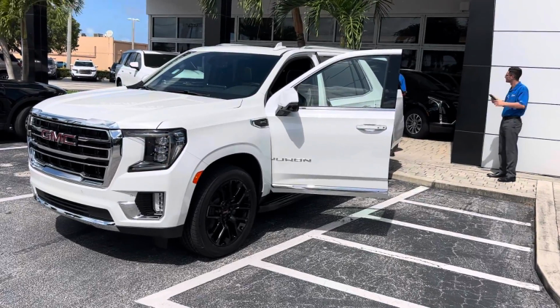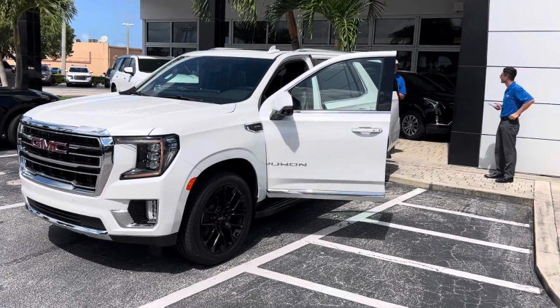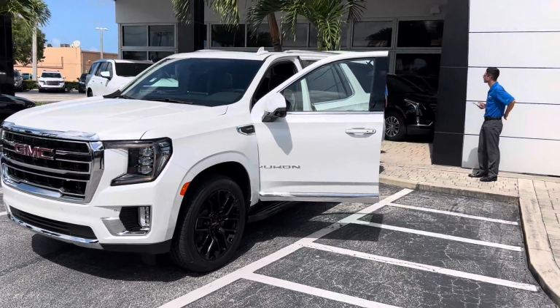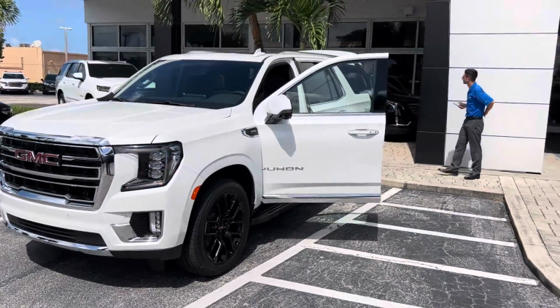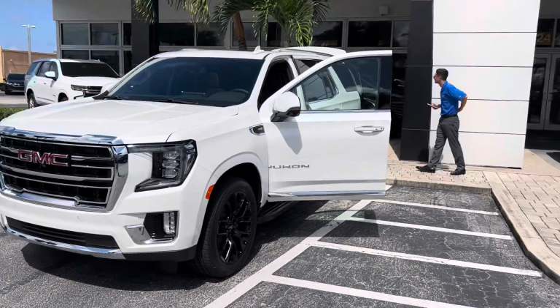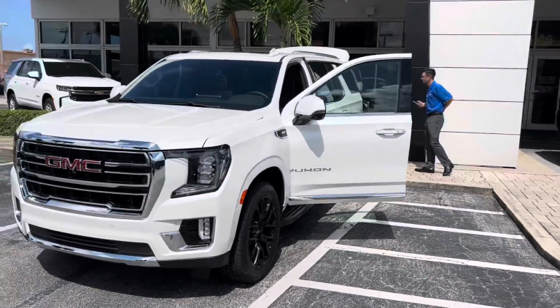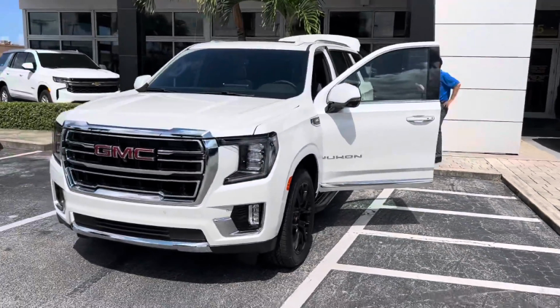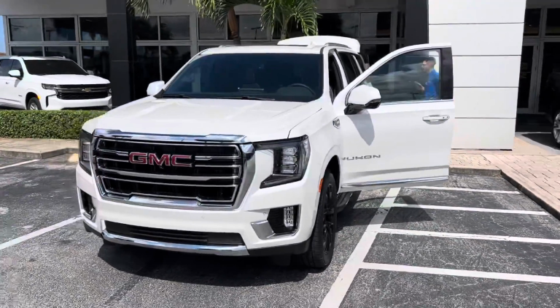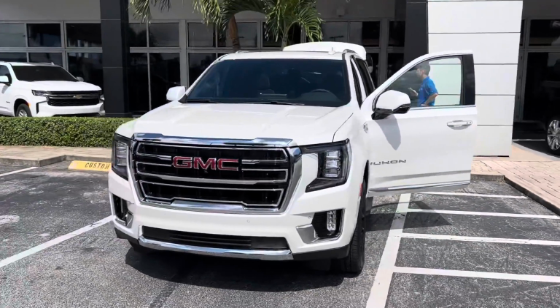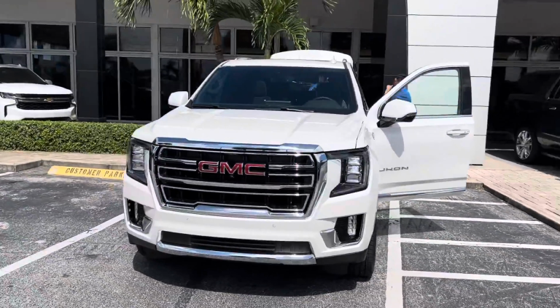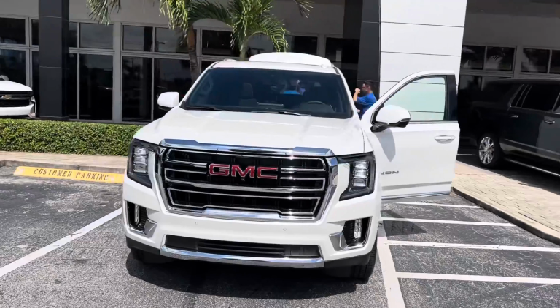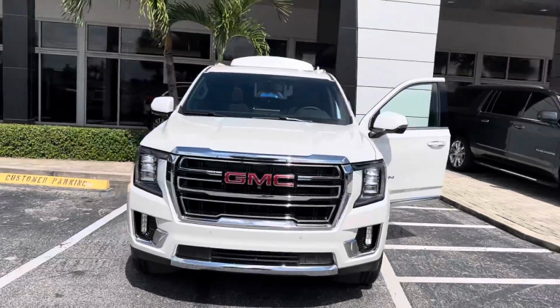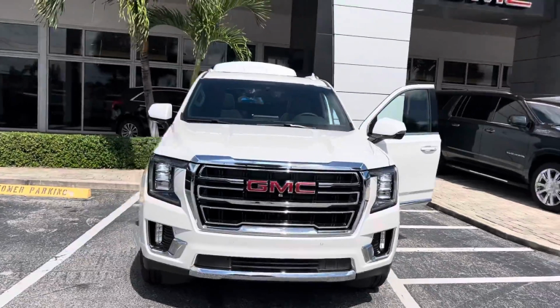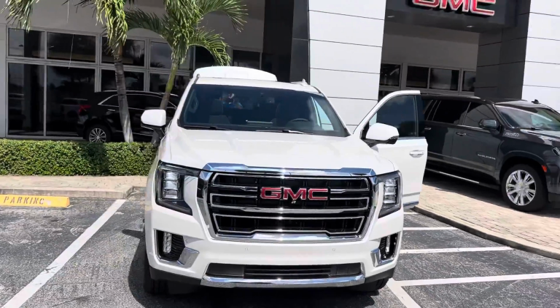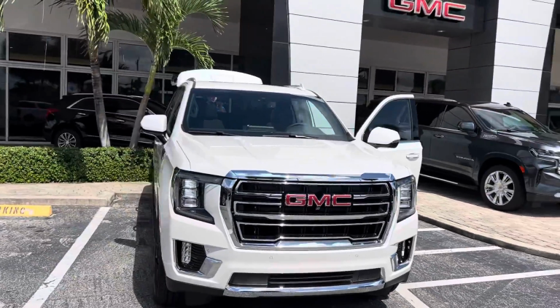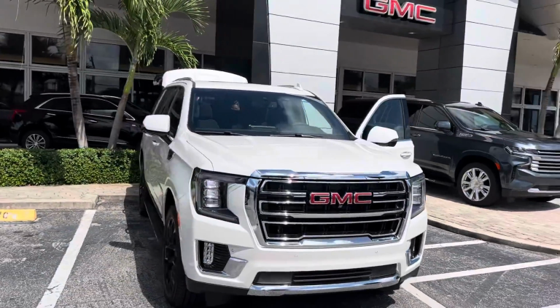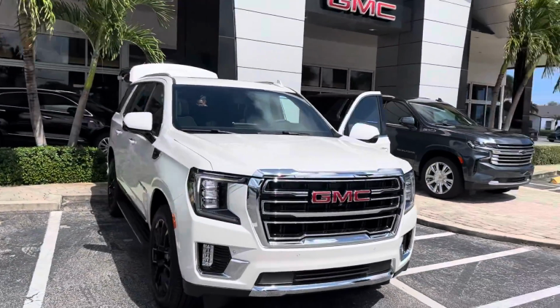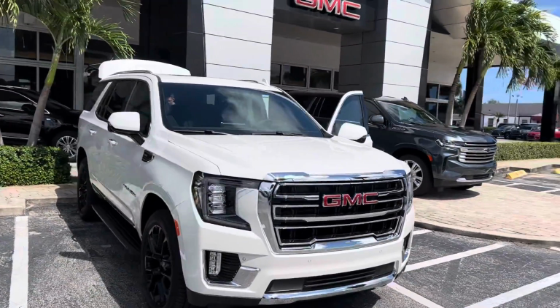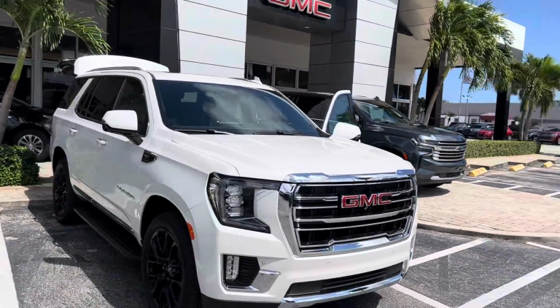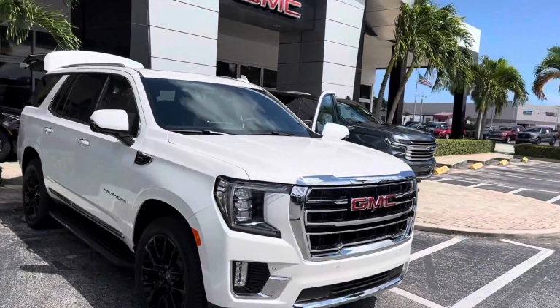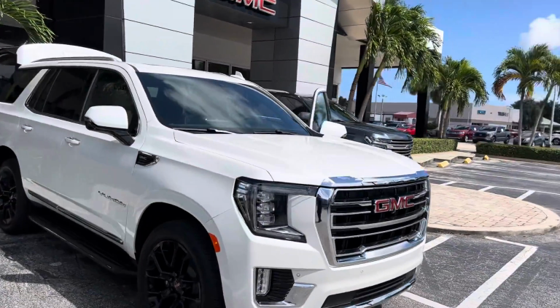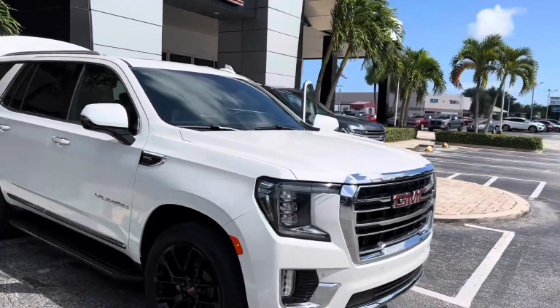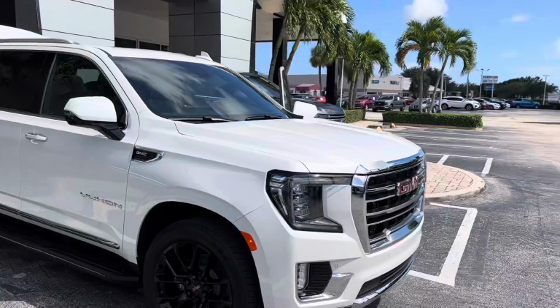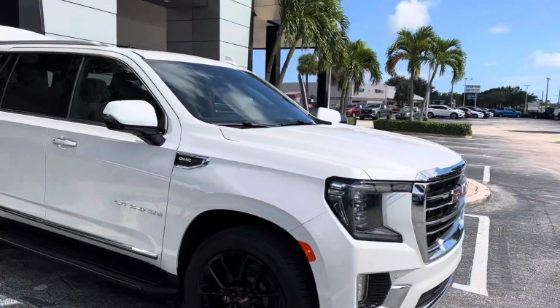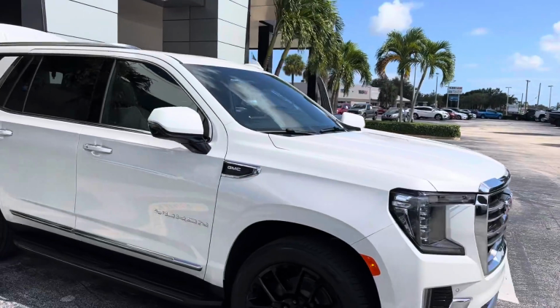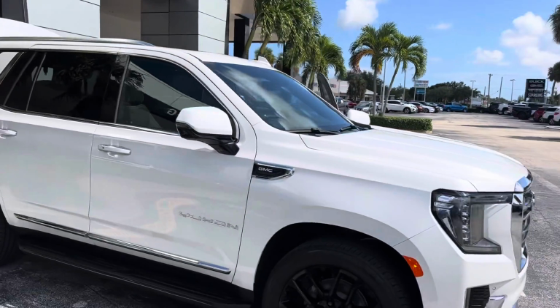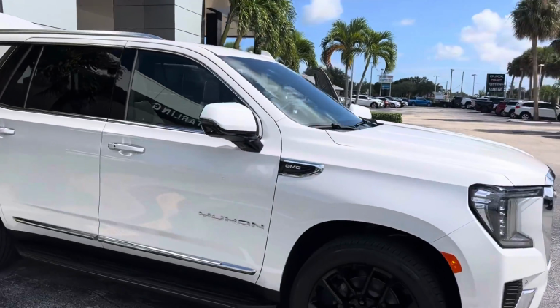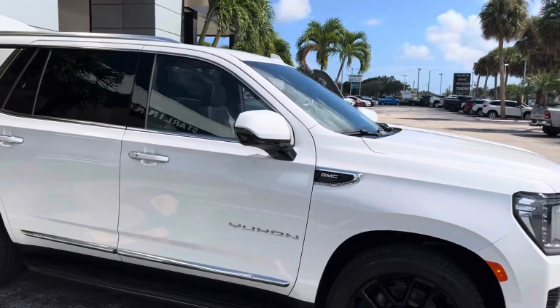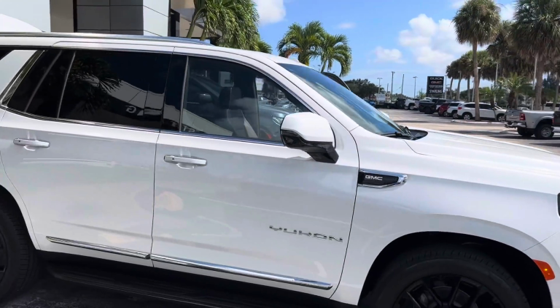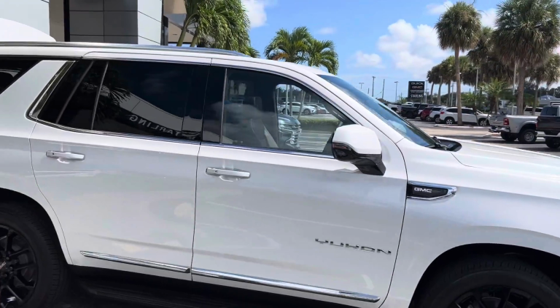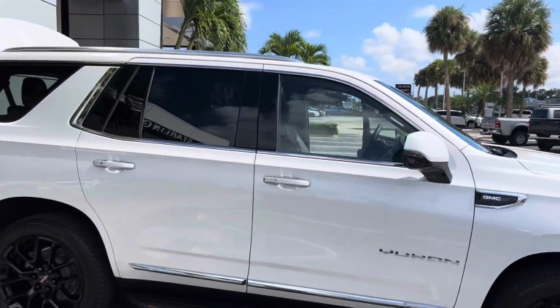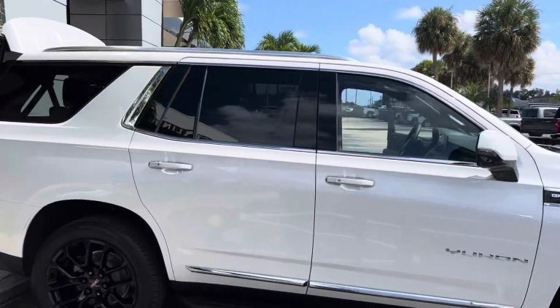Hi, this is Jumpin' Jack over at Starling Buick GMC in Stewart. I just wanted to do a video of the 2022 GMC Yukon SLT.